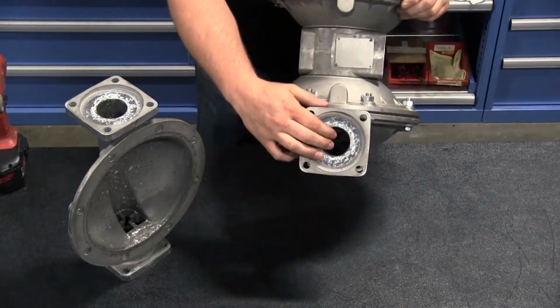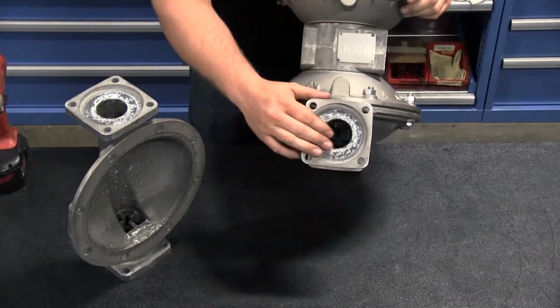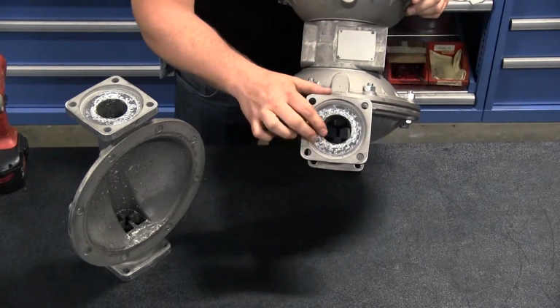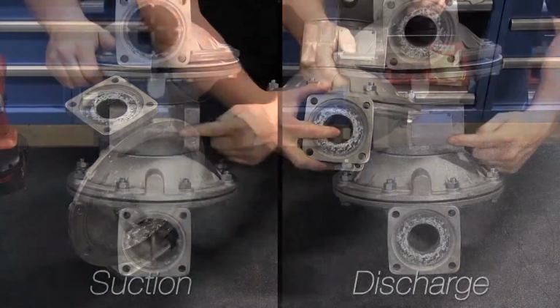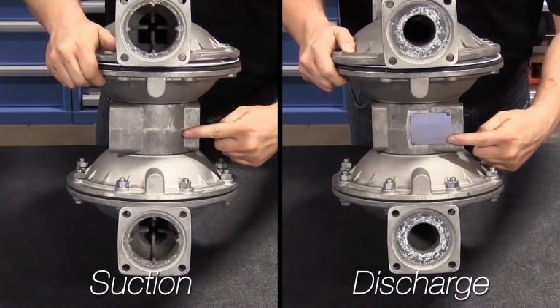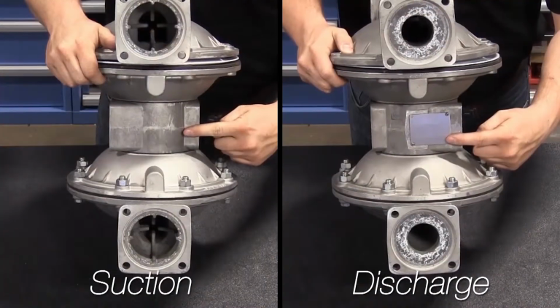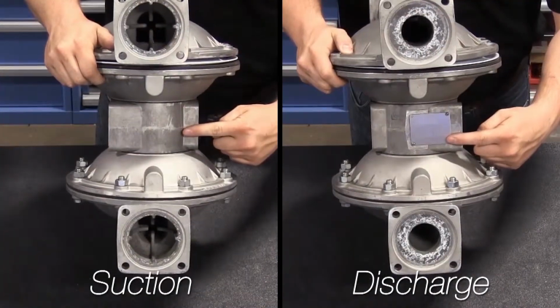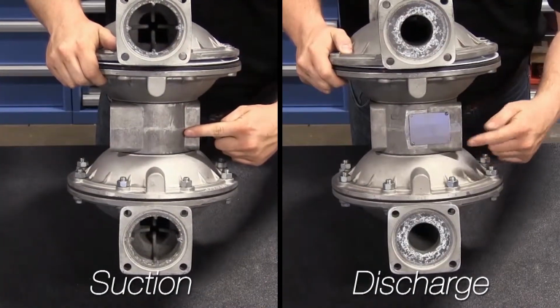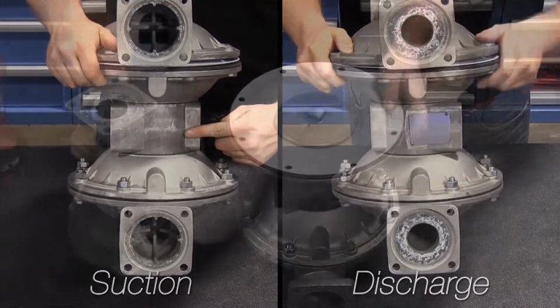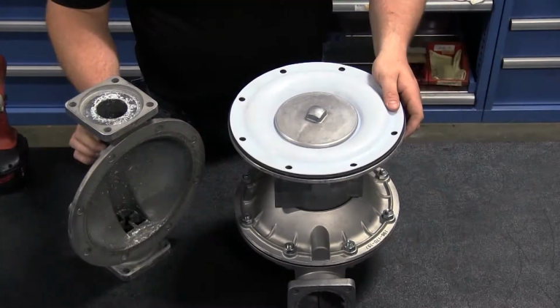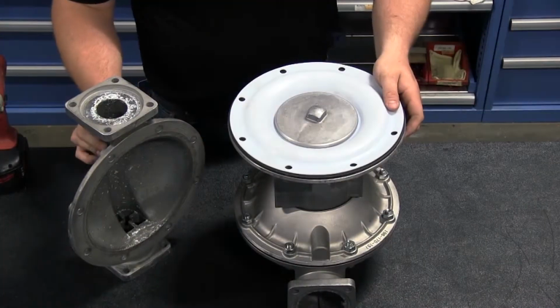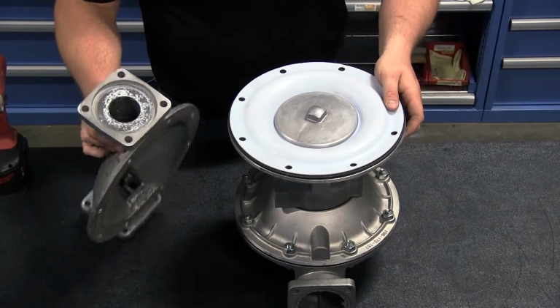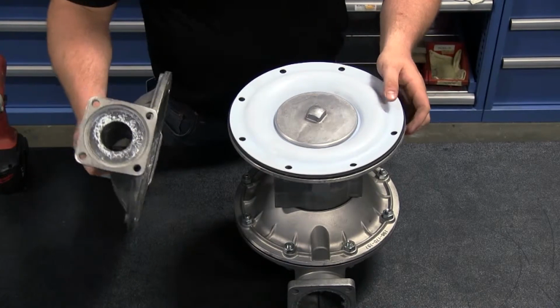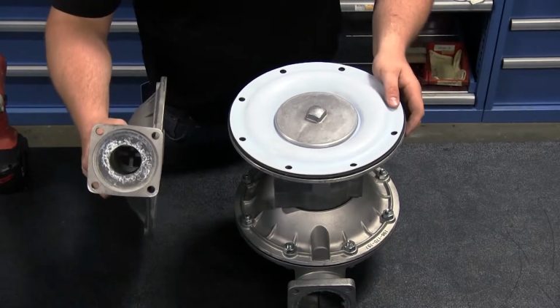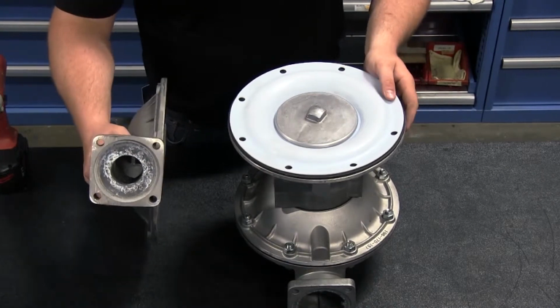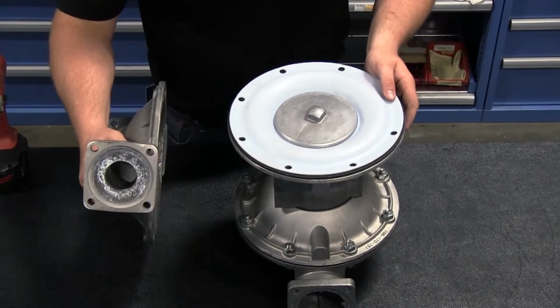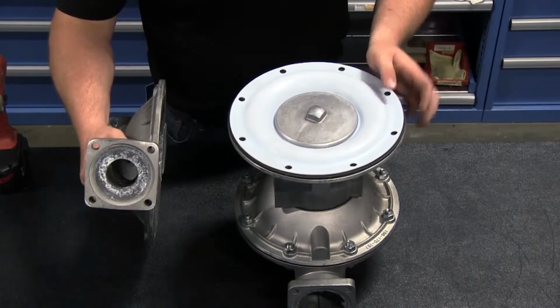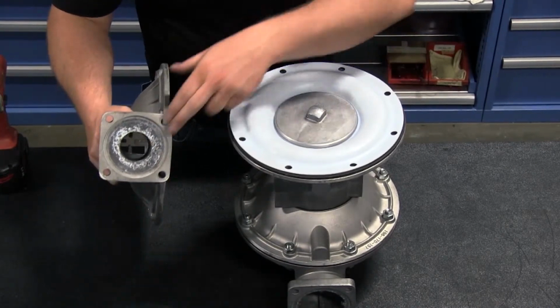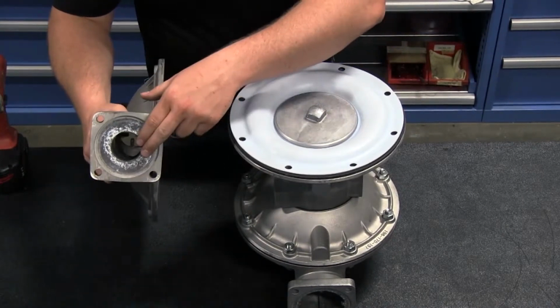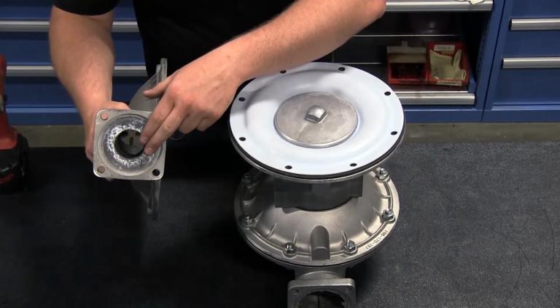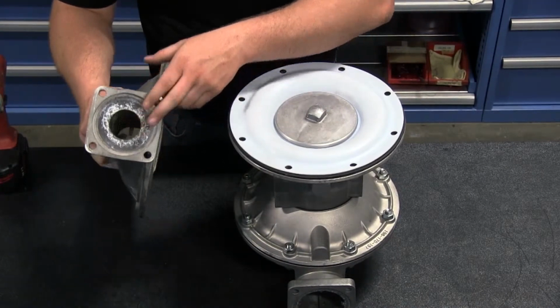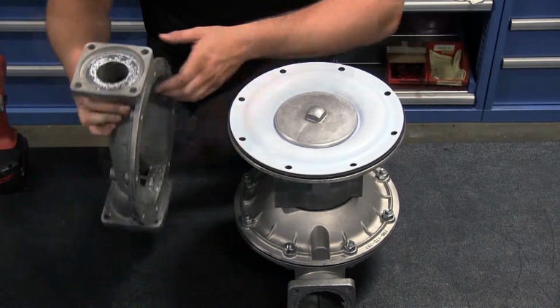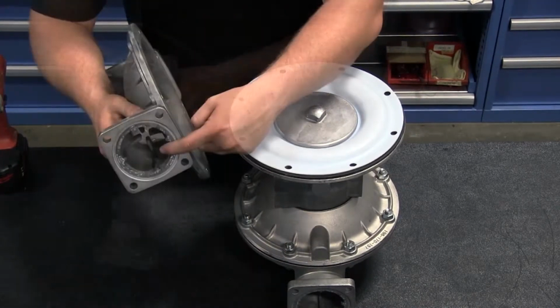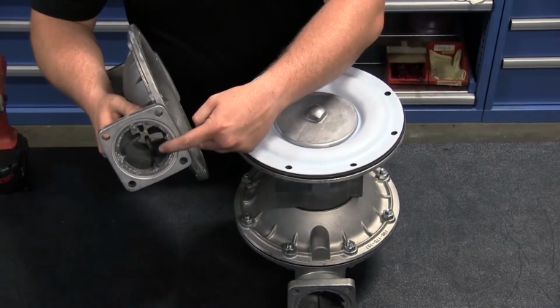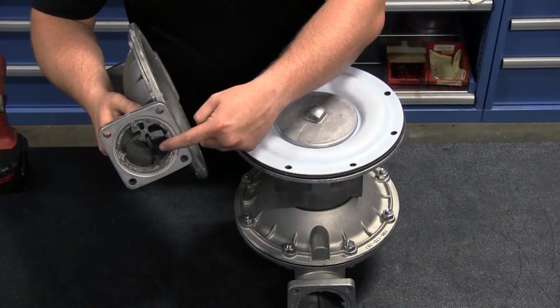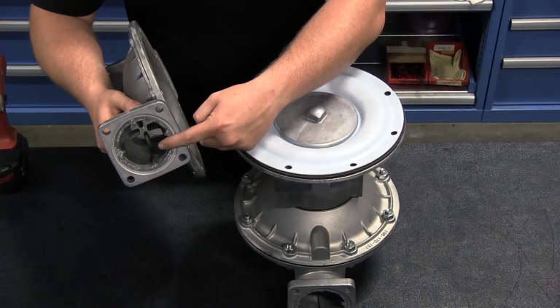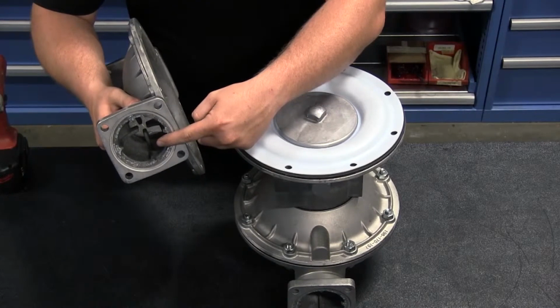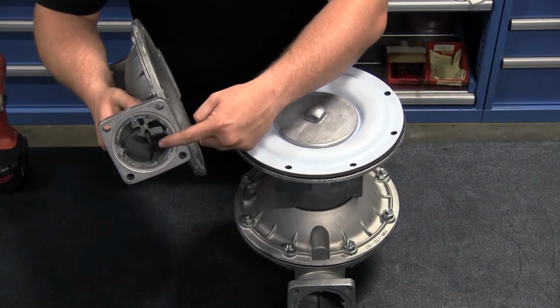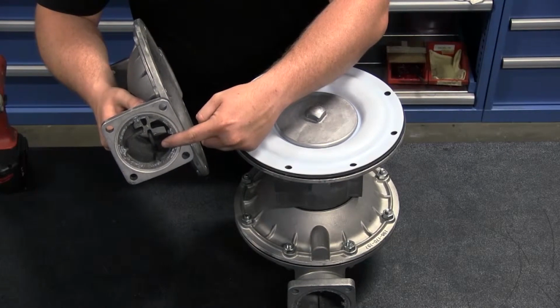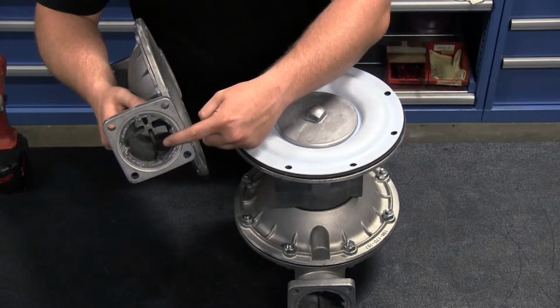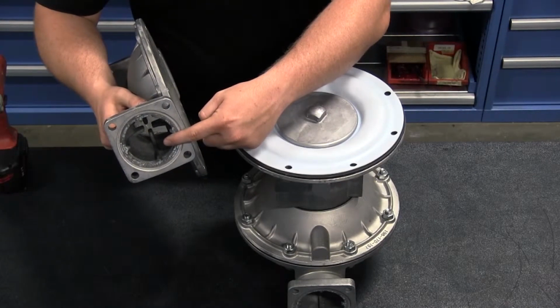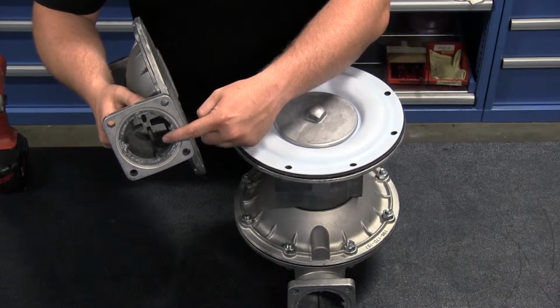Most standard duty pump outer chambers have a suction side and a discharge side. The discharge side of the chamber is identified by the circular receiver port for the seat. The suction side is identified by the ball cage port for the check bulb to move in.